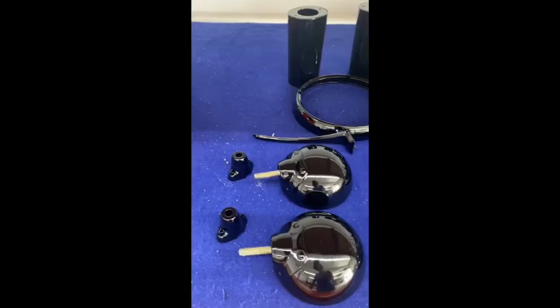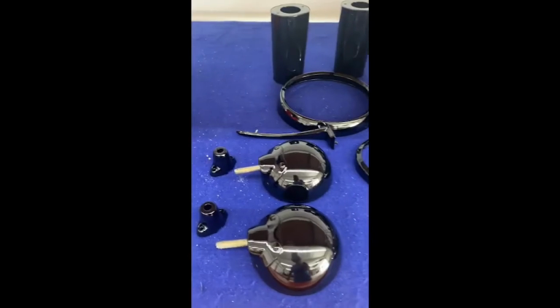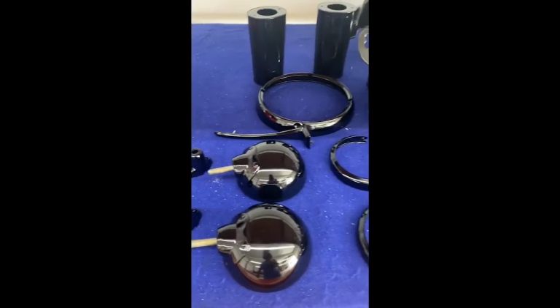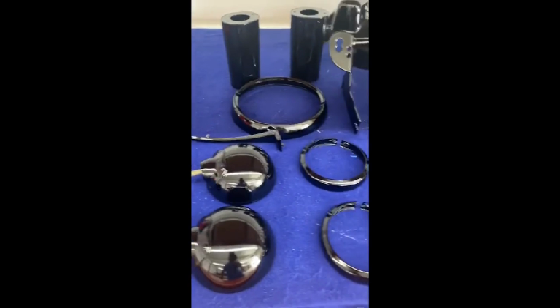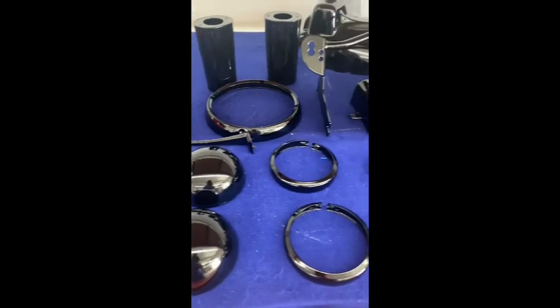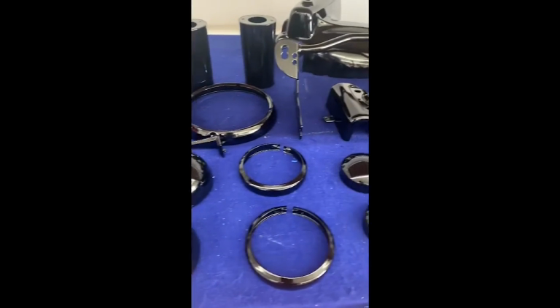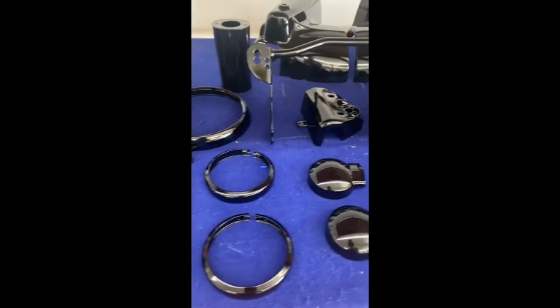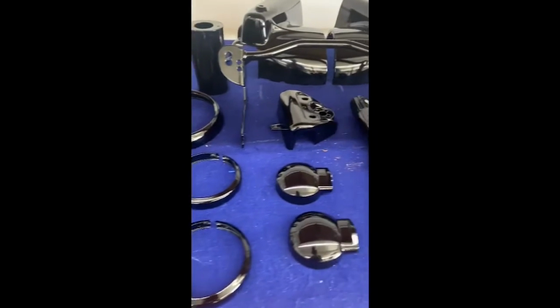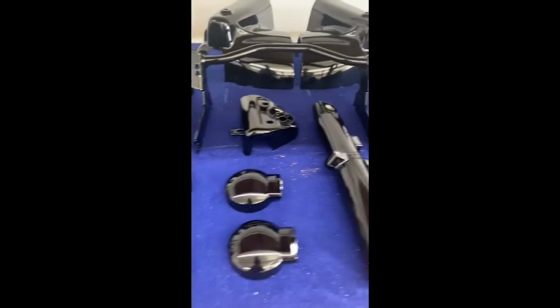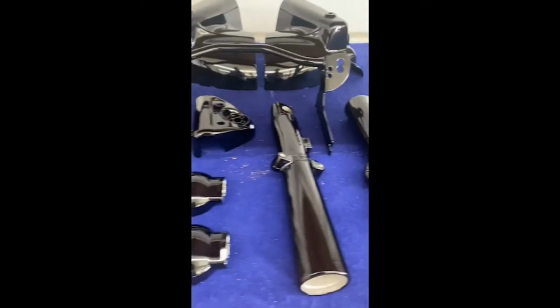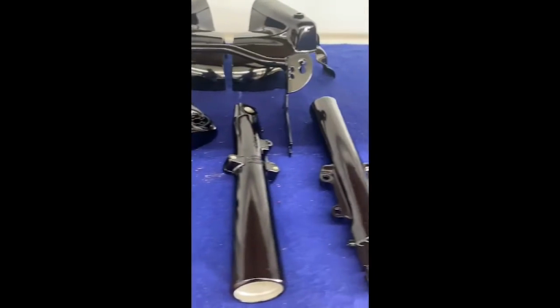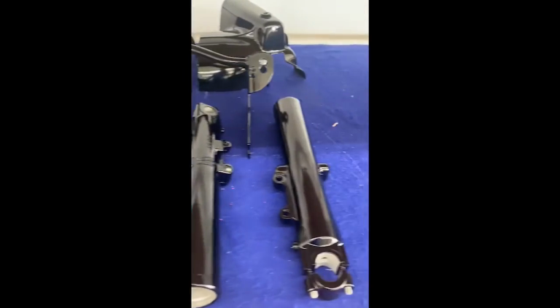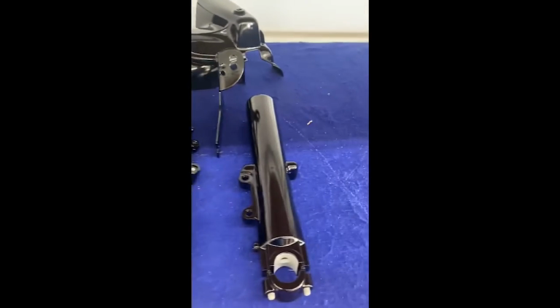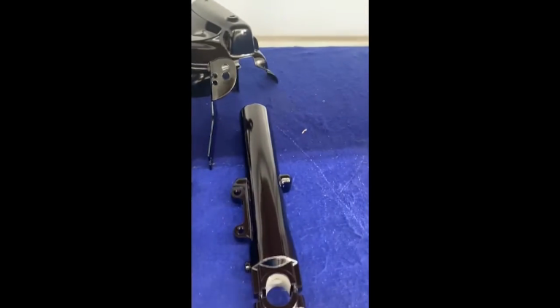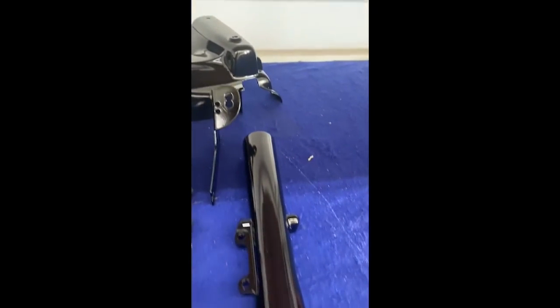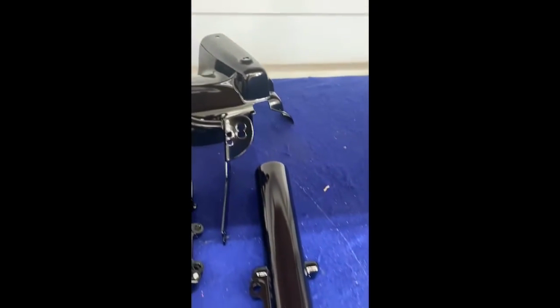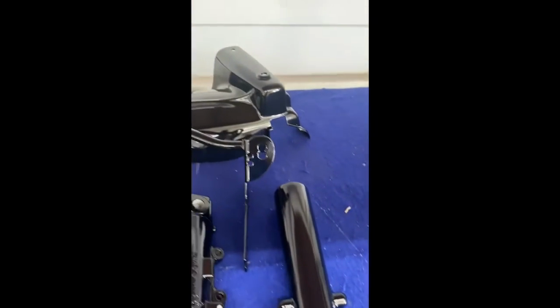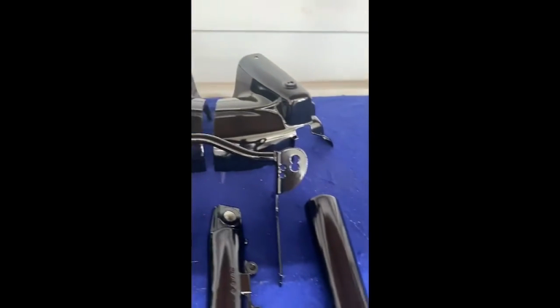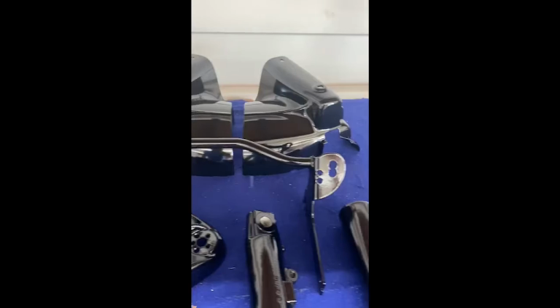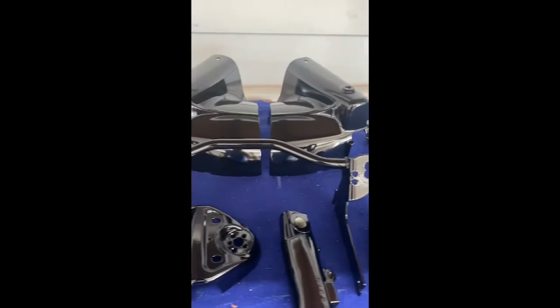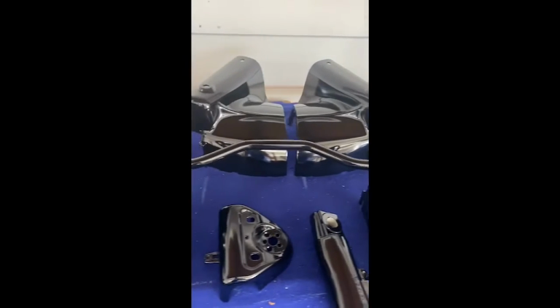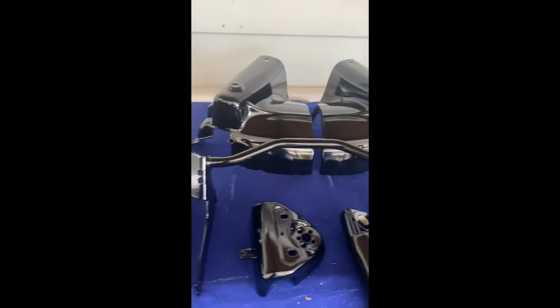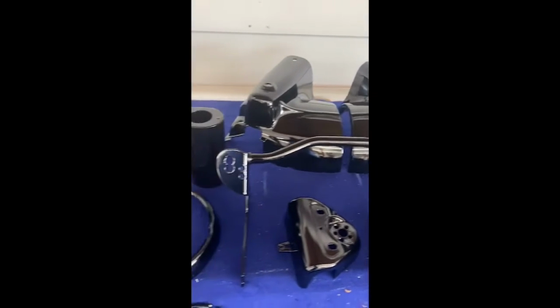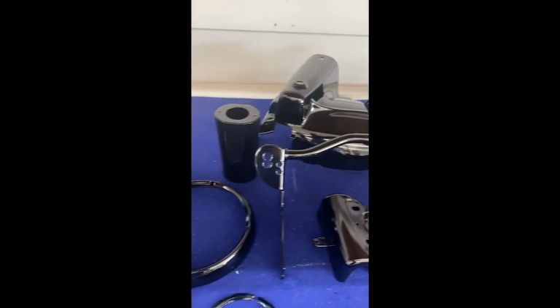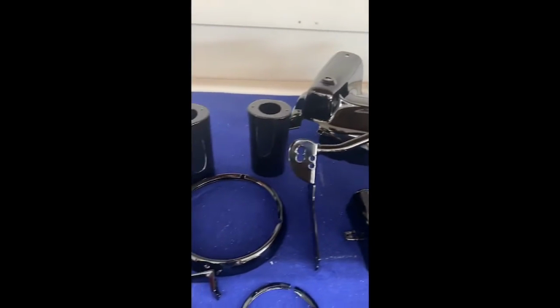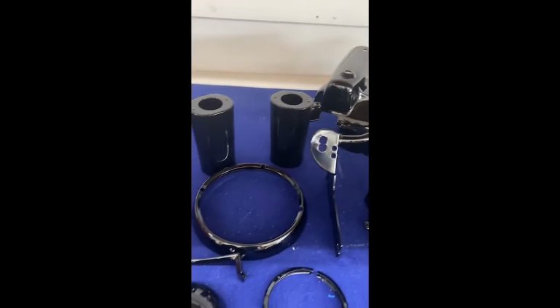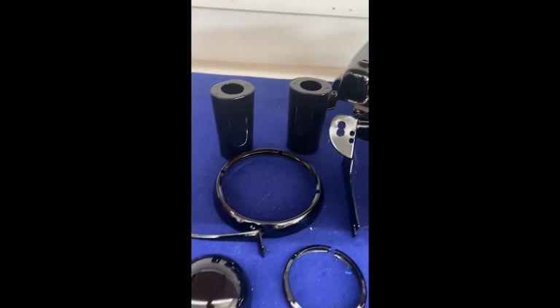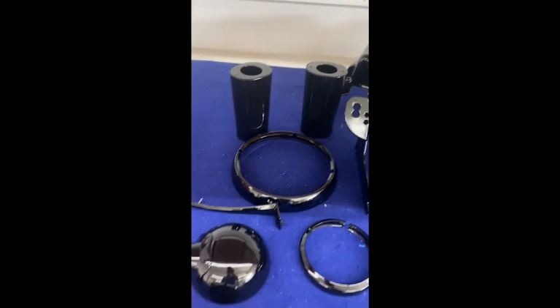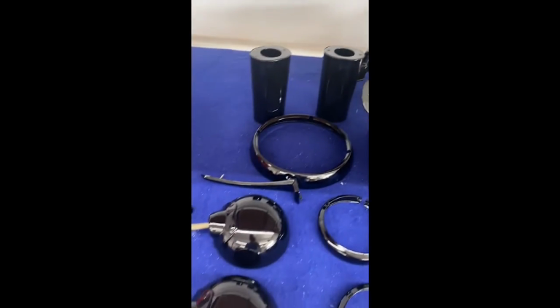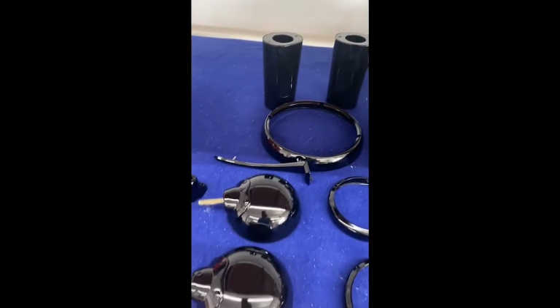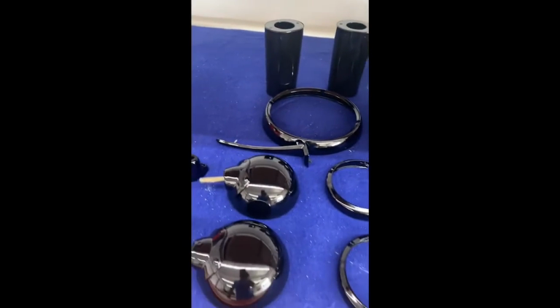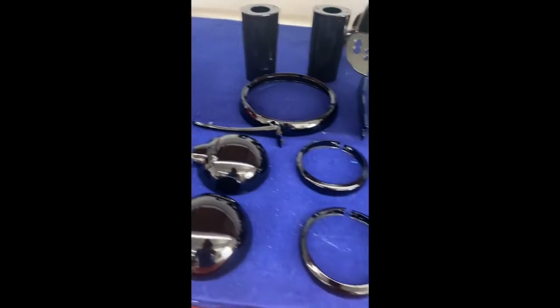Here's the gloss black work we did for Lakeview Speed Shop. These guys do great work — get some work done on your bike and give Jamie a call. We'll take care of it for you.